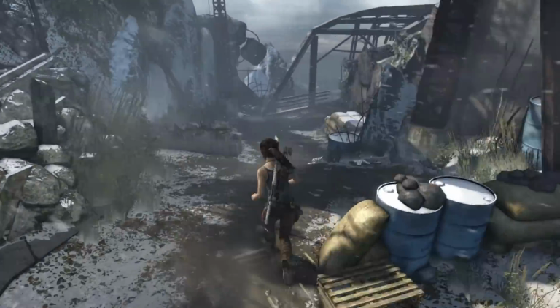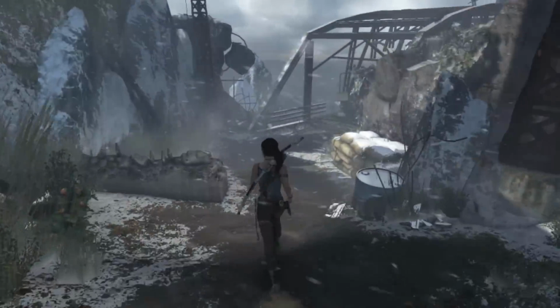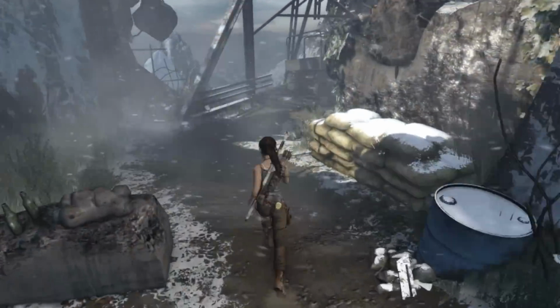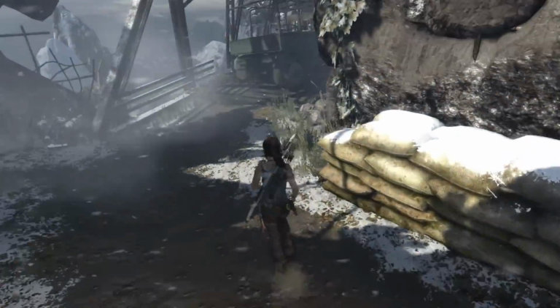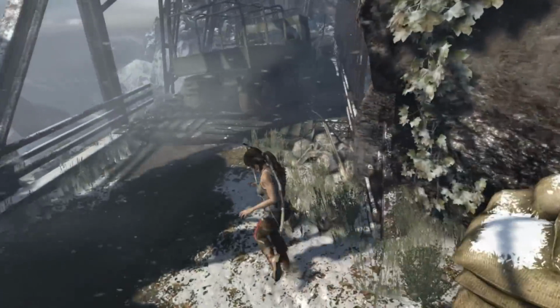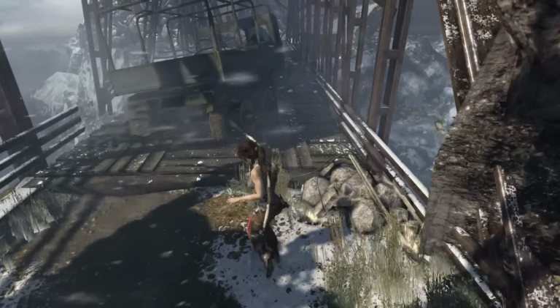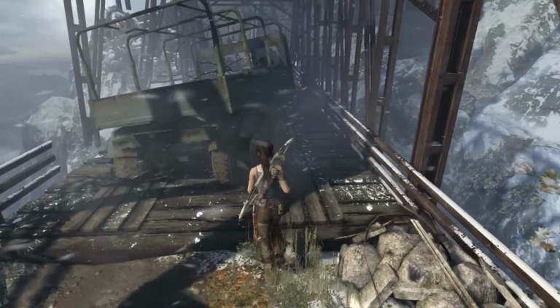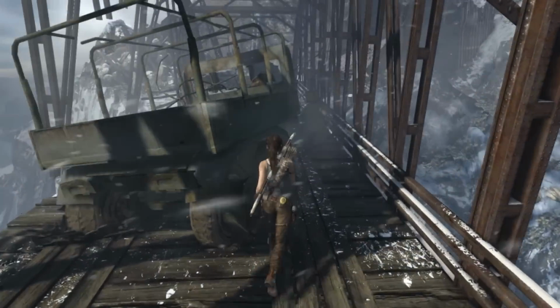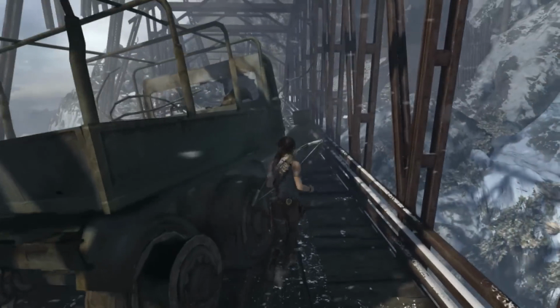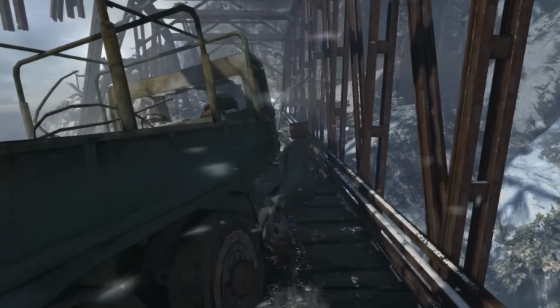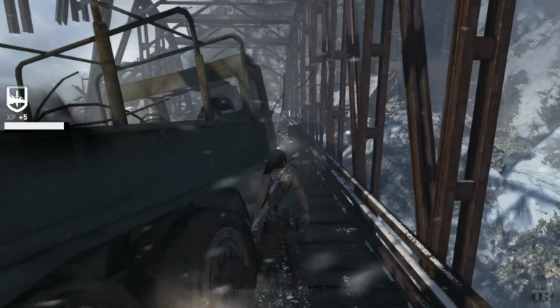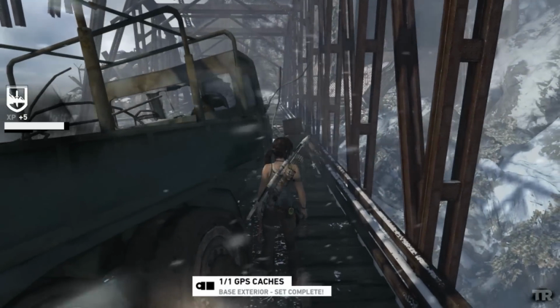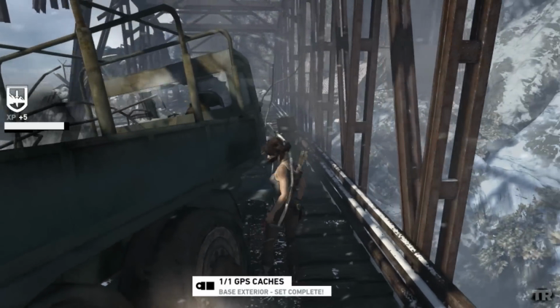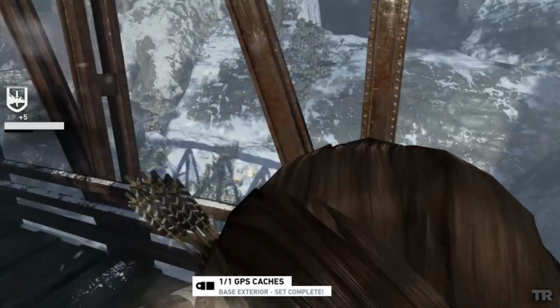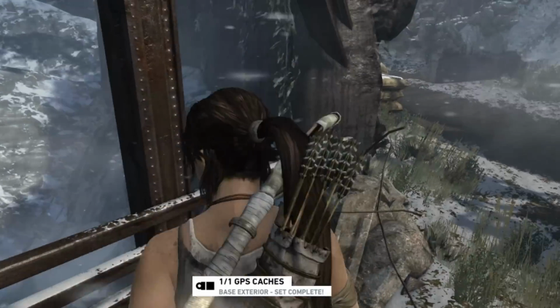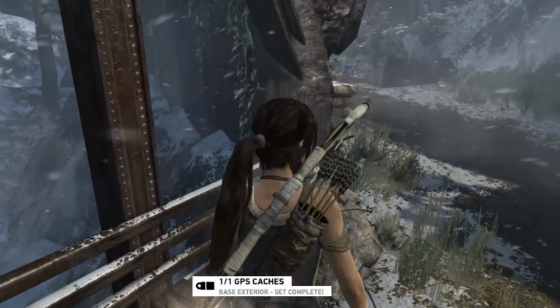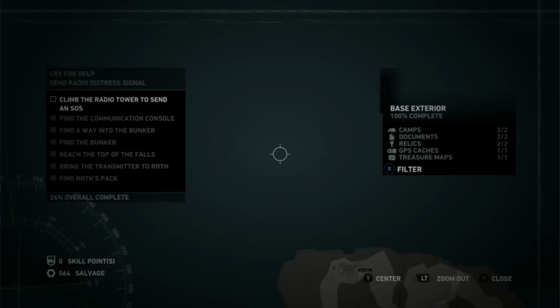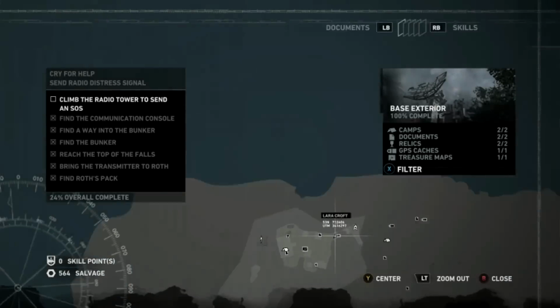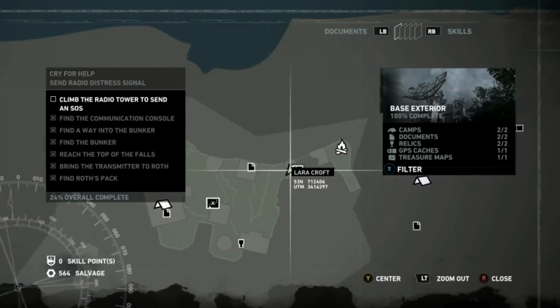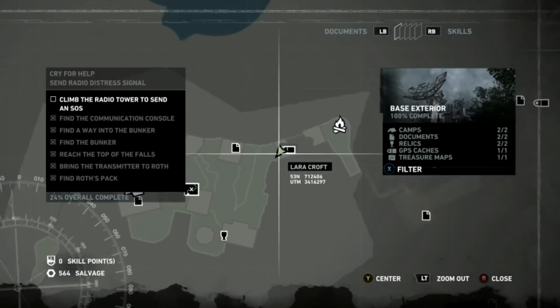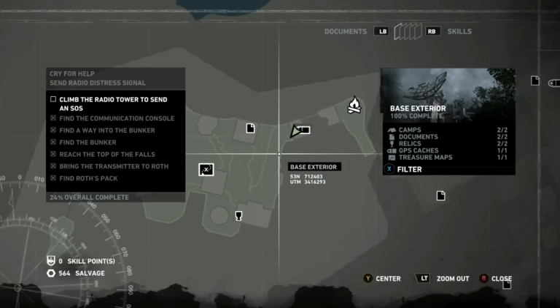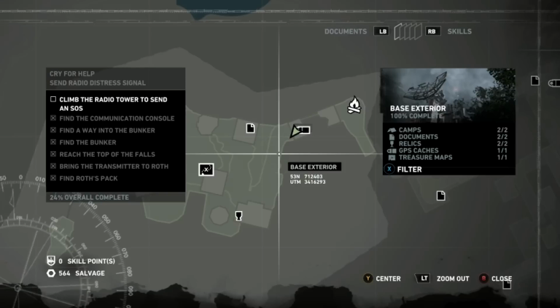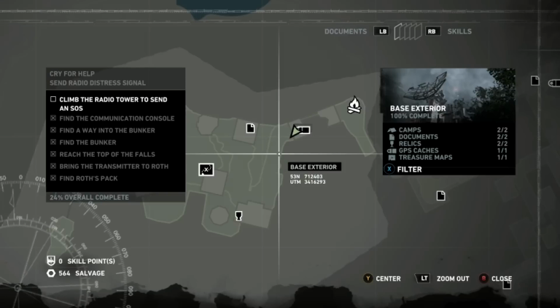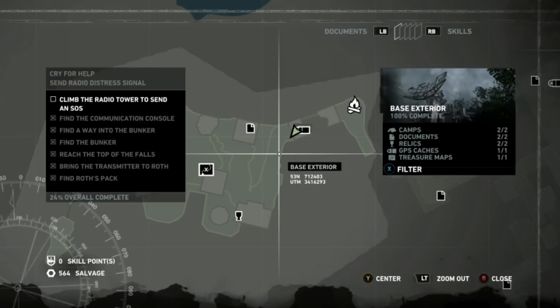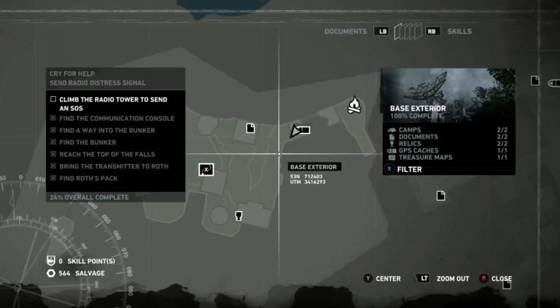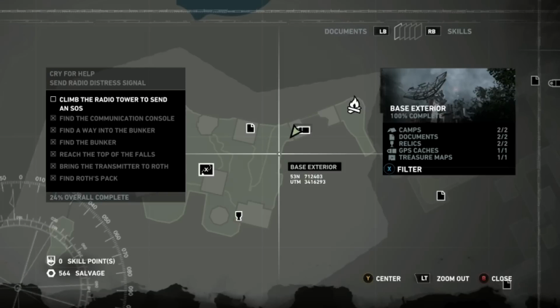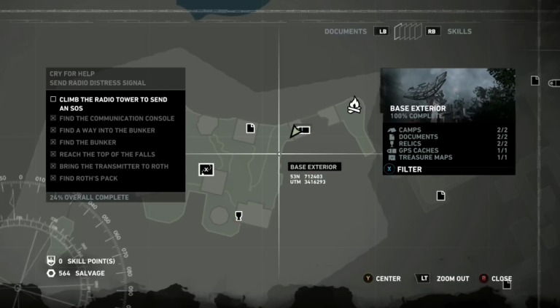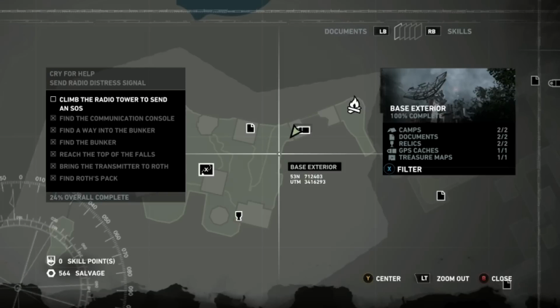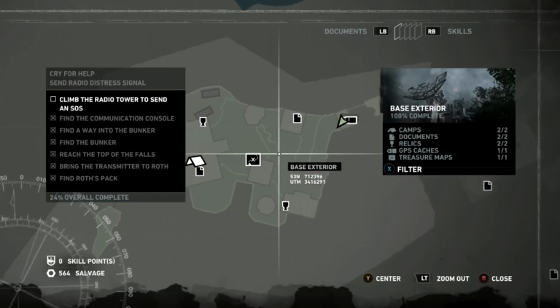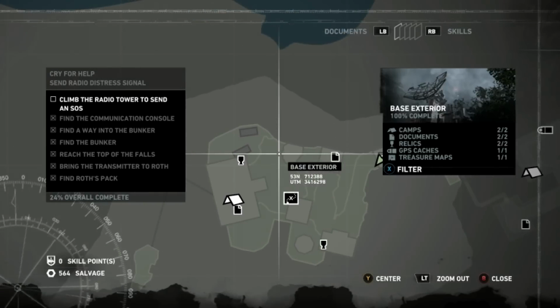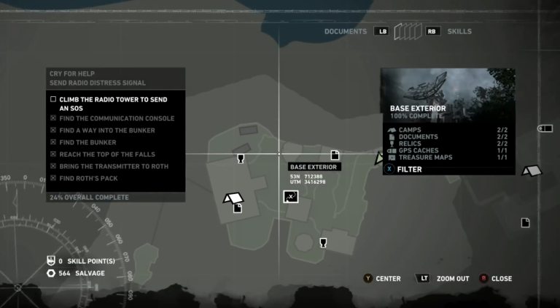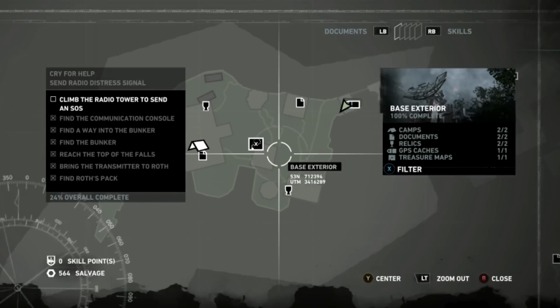Head back here and just after you've crossed the bridge — which is right at the beginning — have a look behind this truck and that is your GPS cache for the level. That's all the collectibles: two documents, two relics, a GPS cache, and a treasure map.